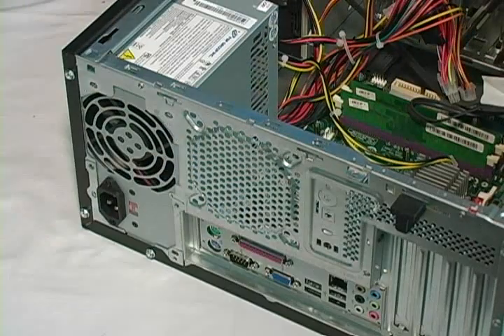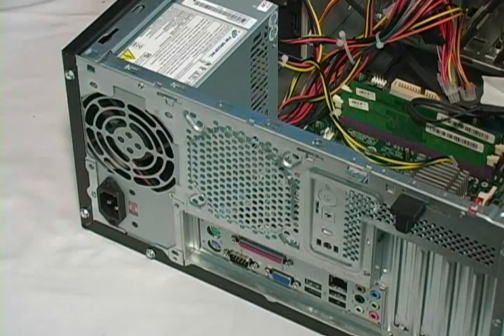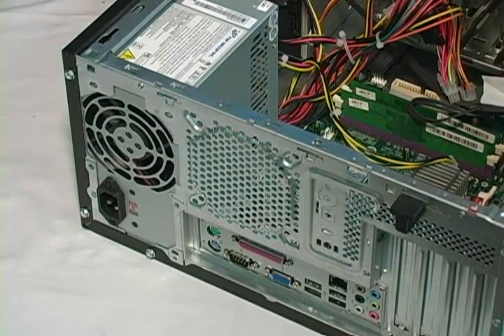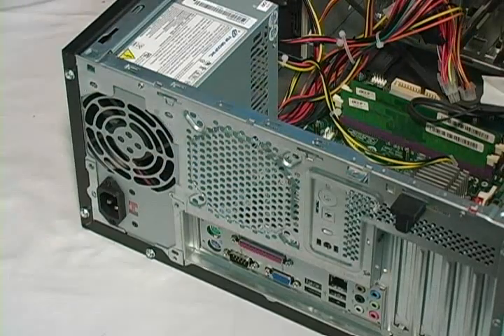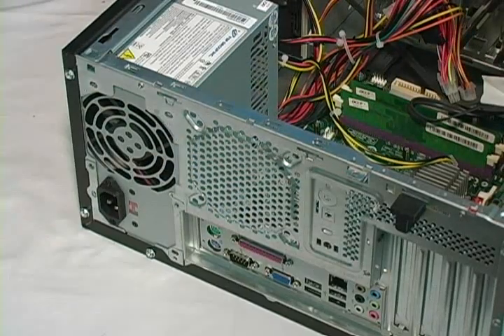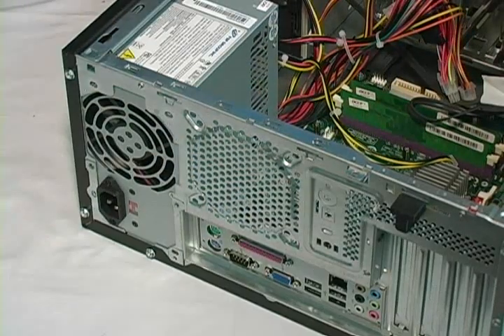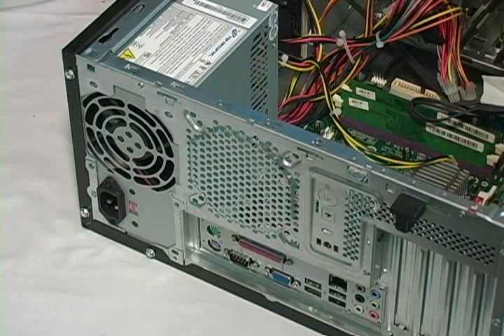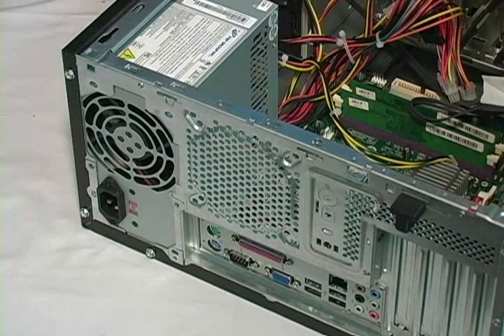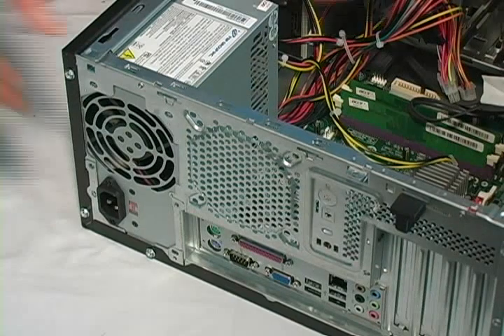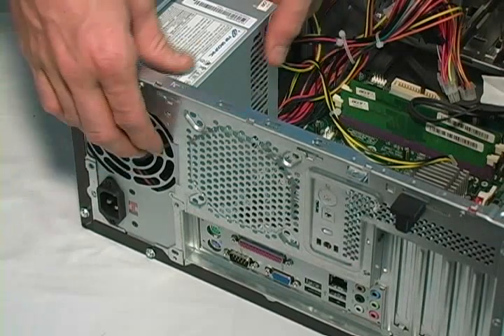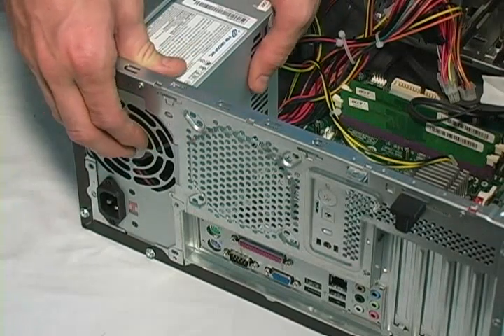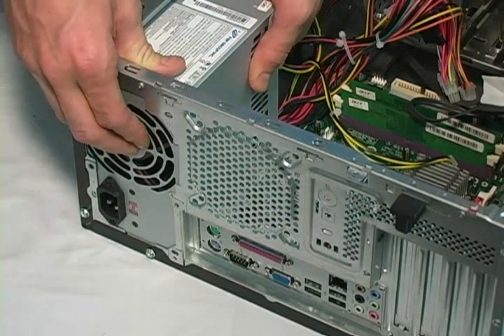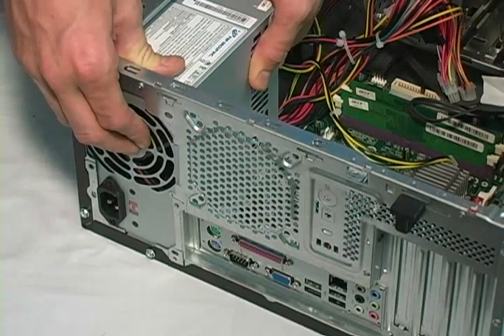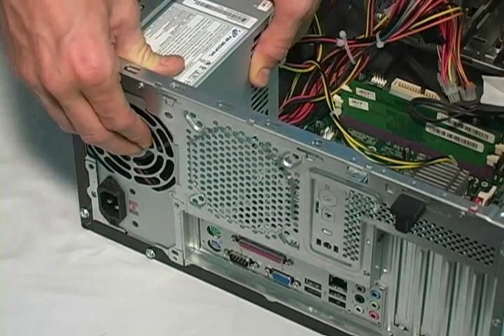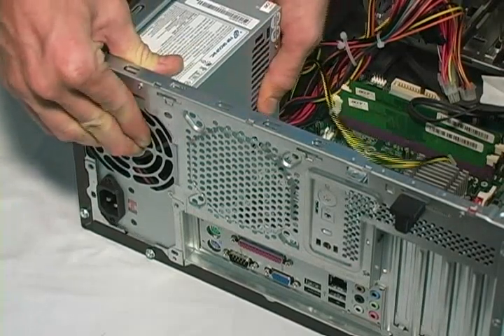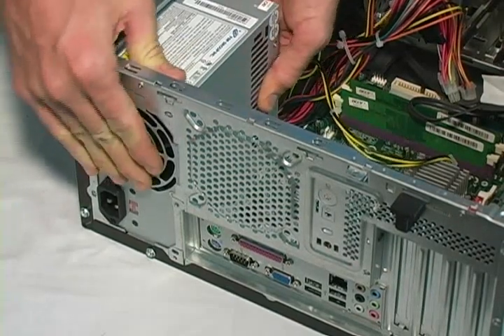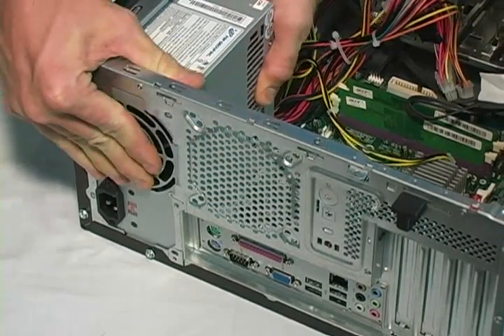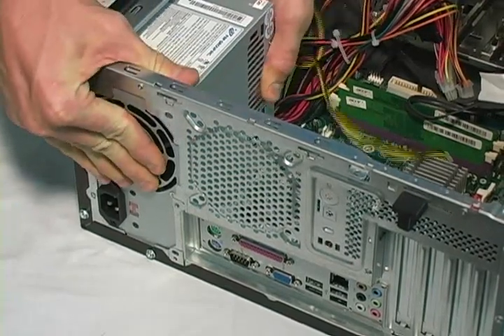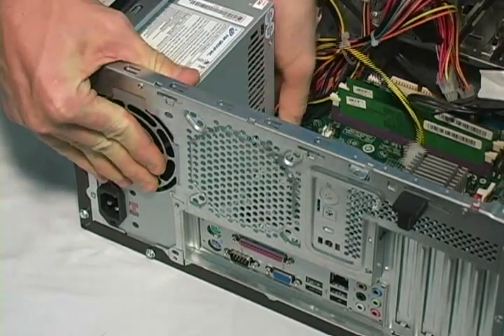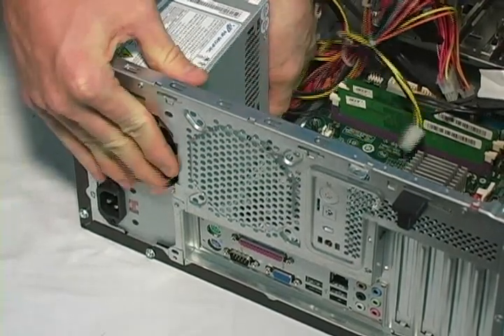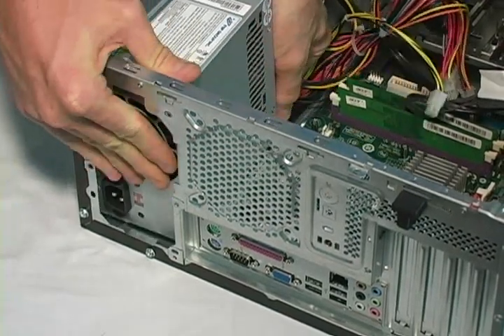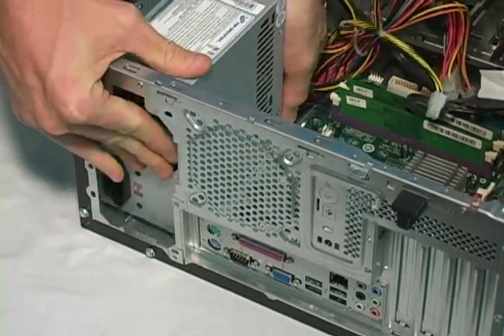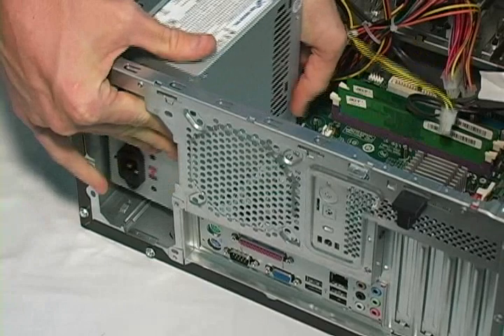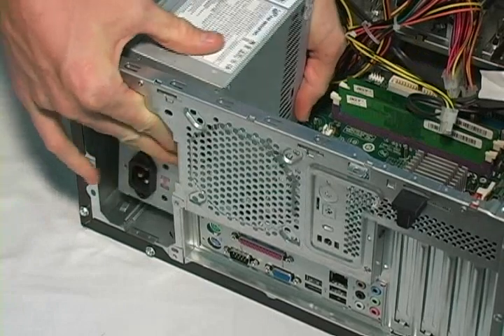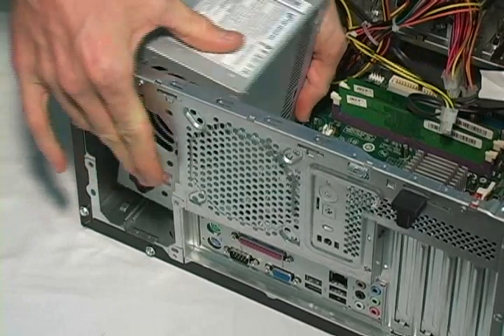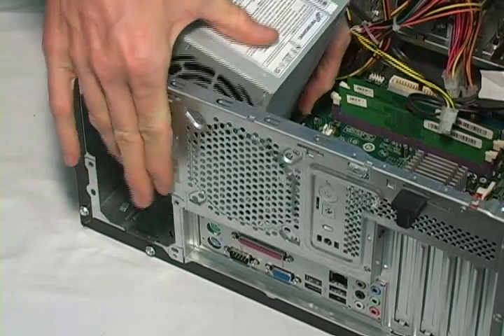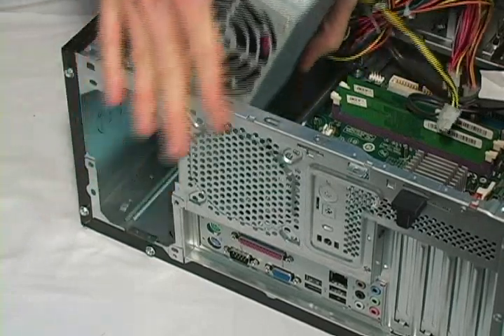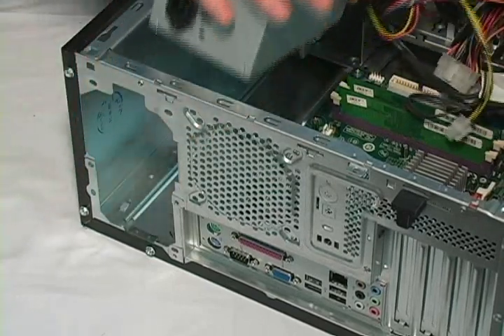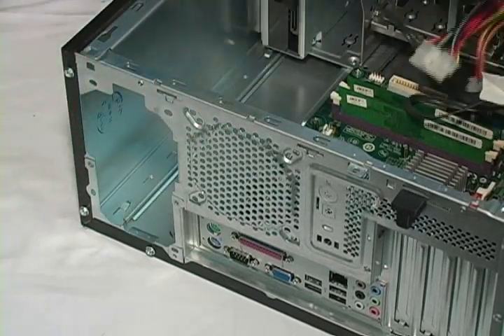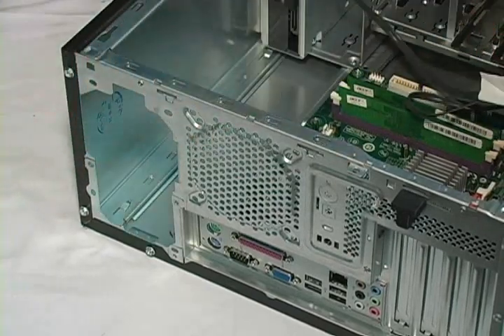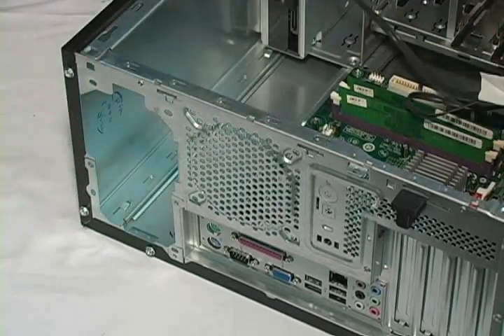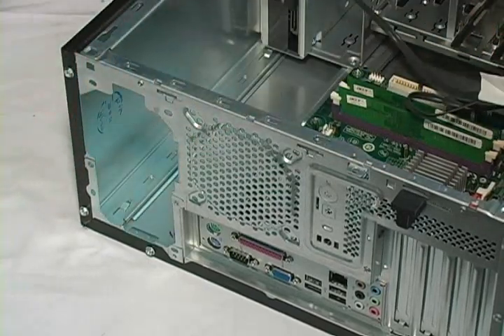The final step in removing the power supply is to push it towards the inside of the computer to free it, and then carefully remove it.